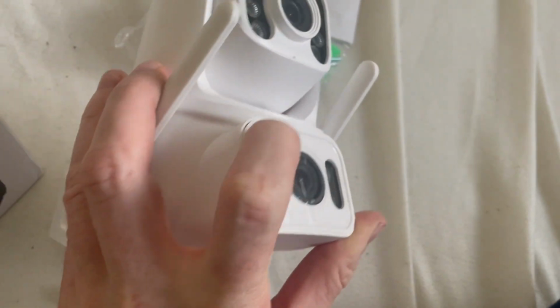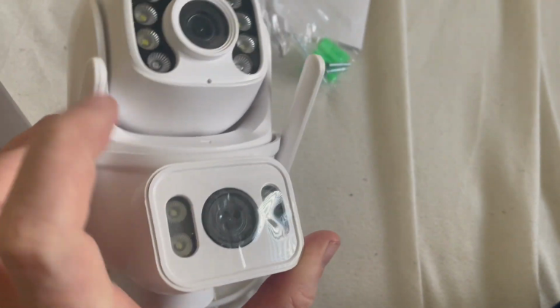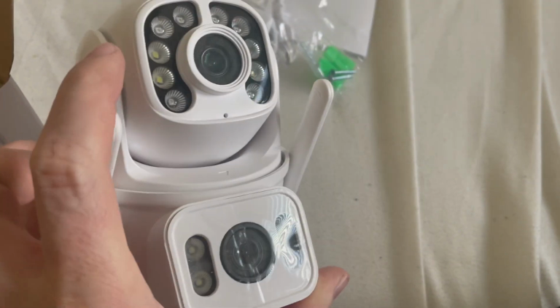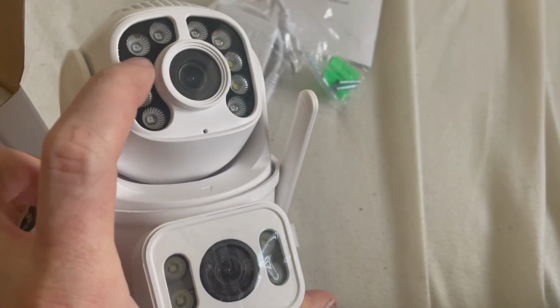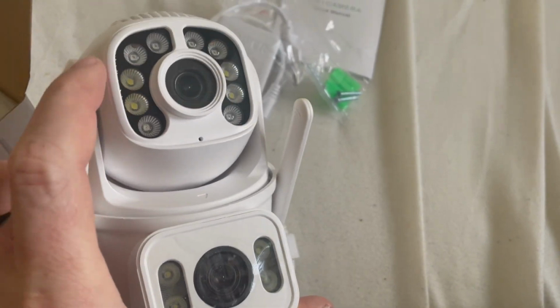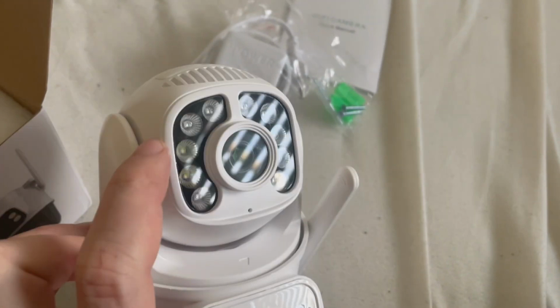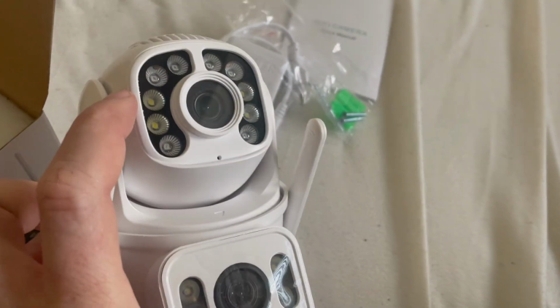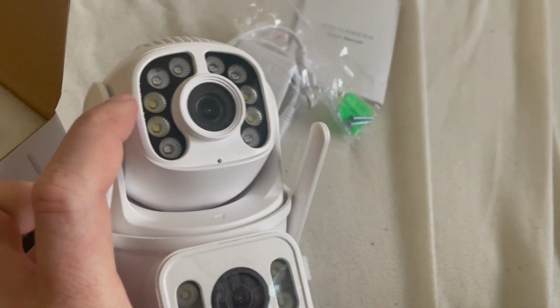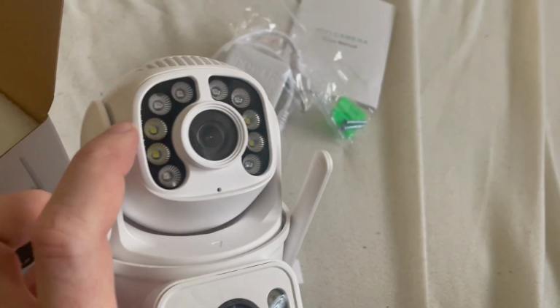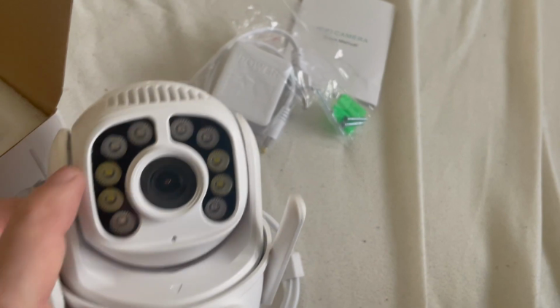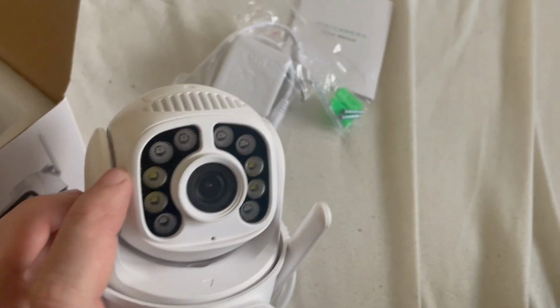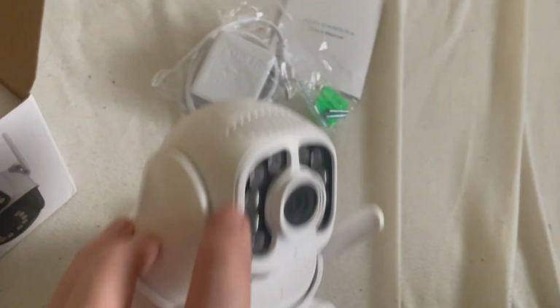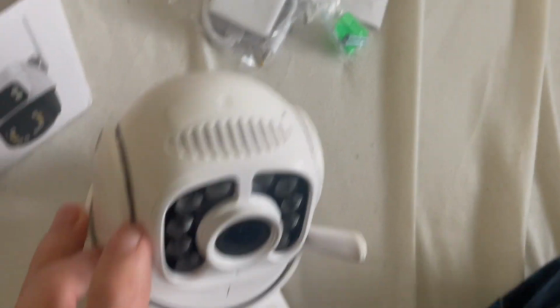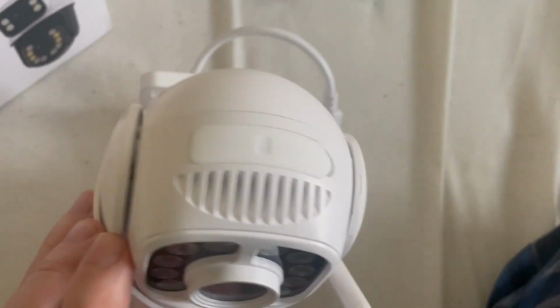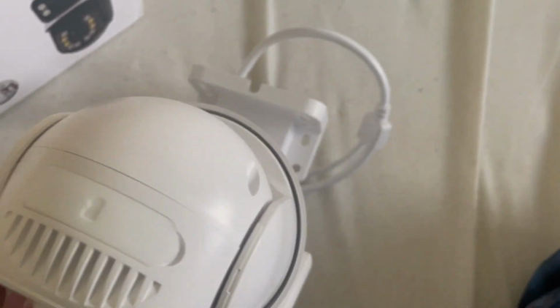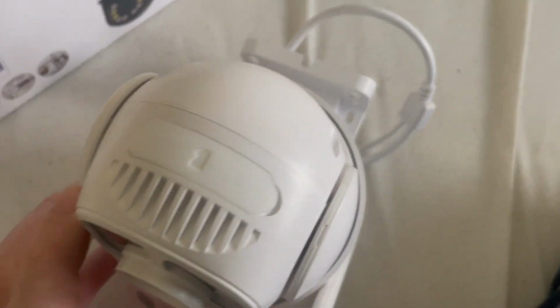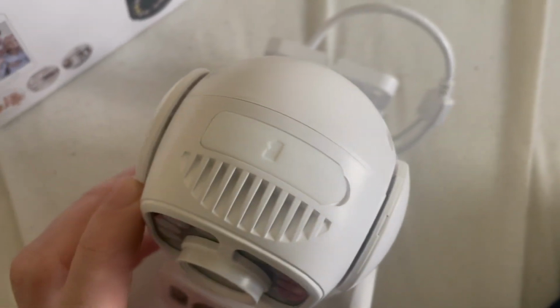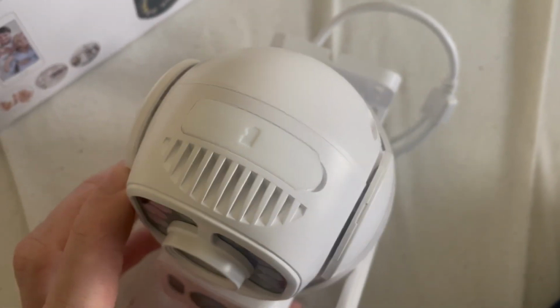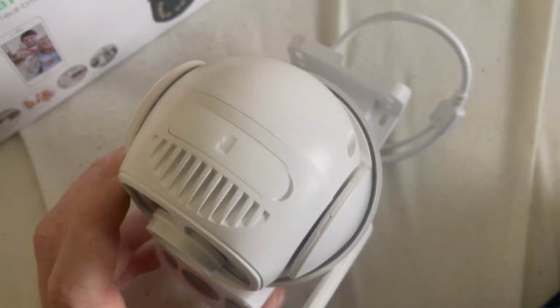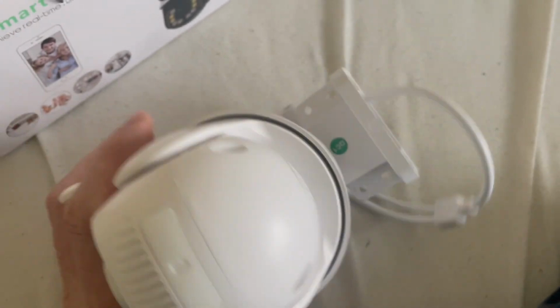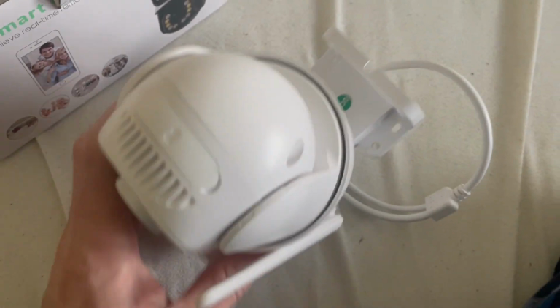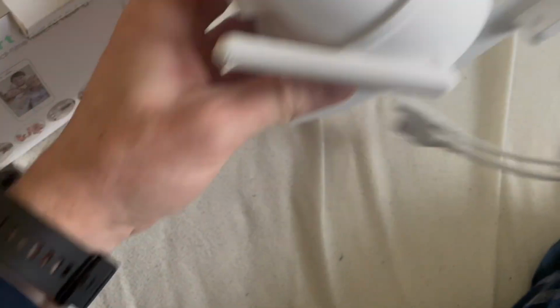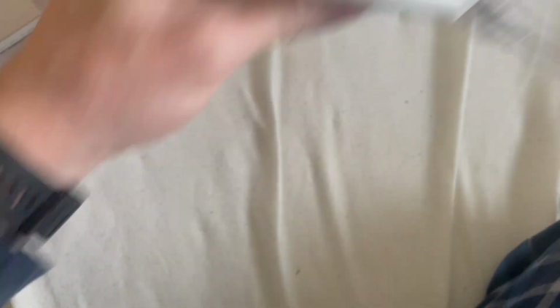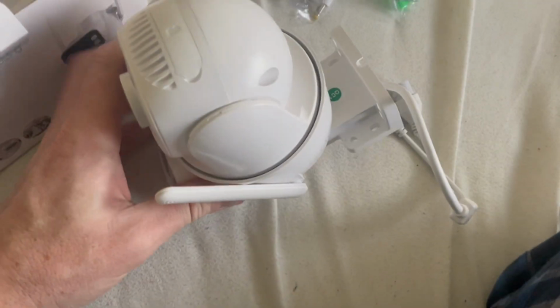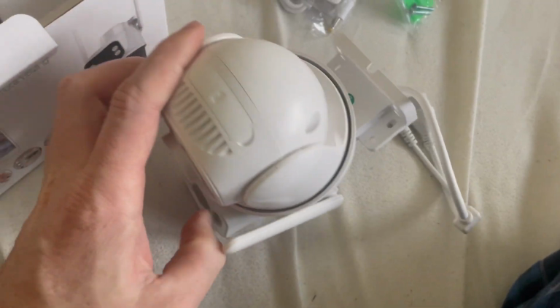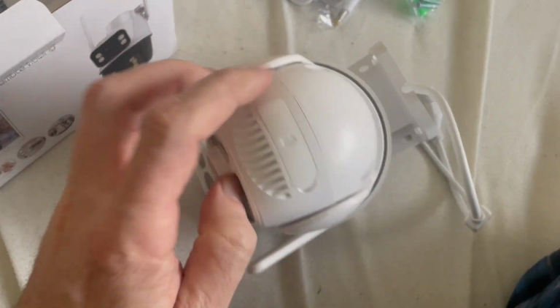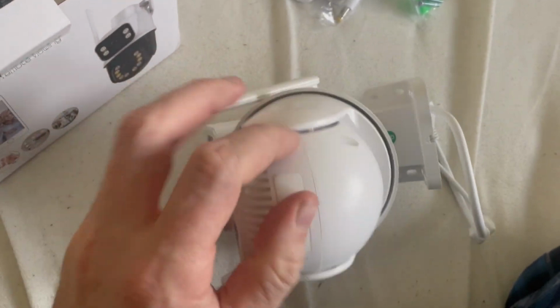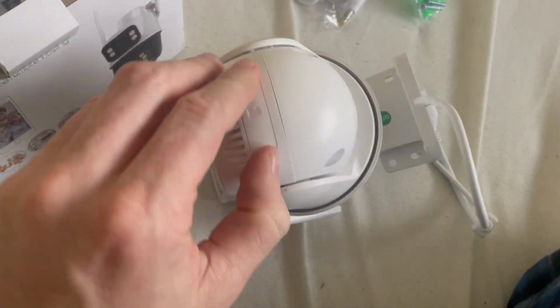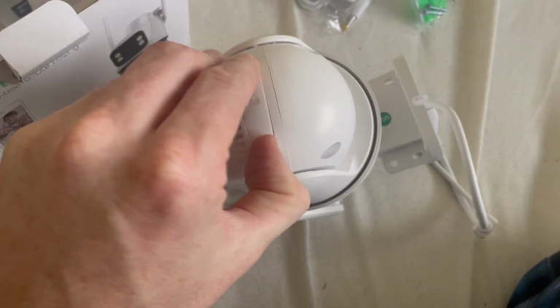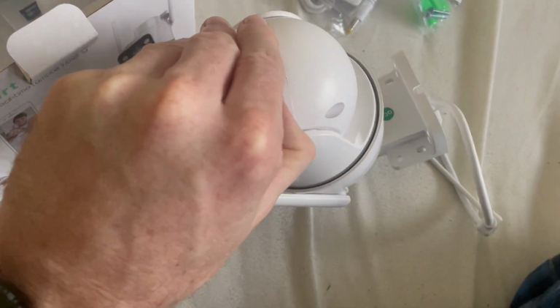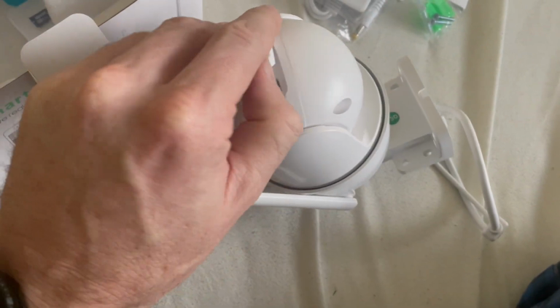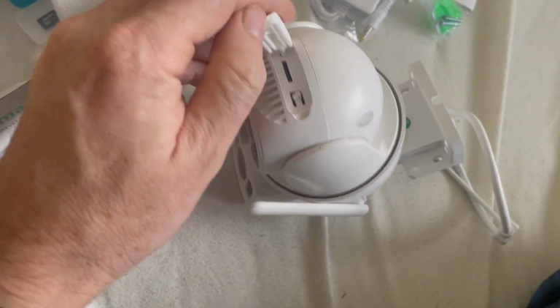The protection for the lens view is missing, but the price is very fine — you can check the price in the description below.